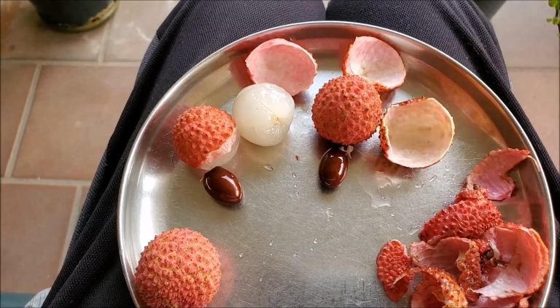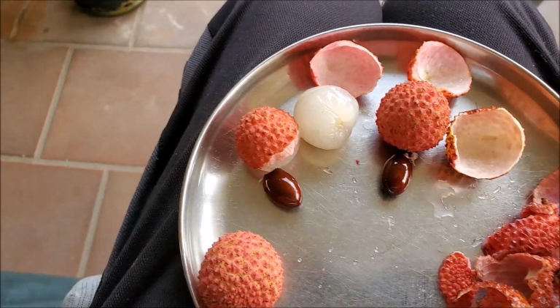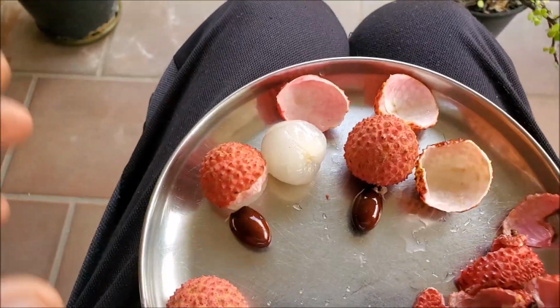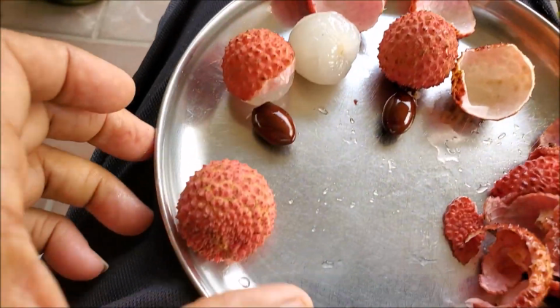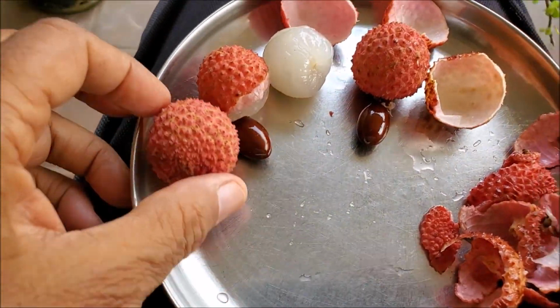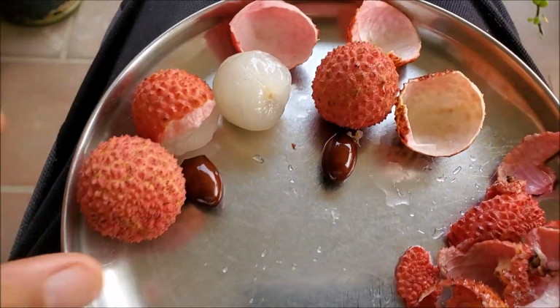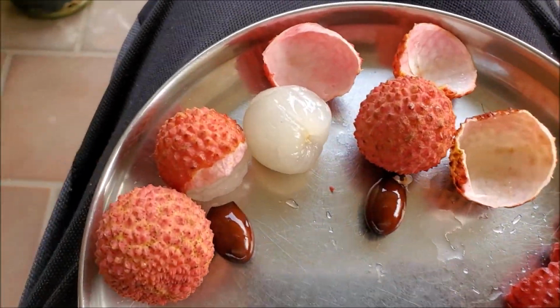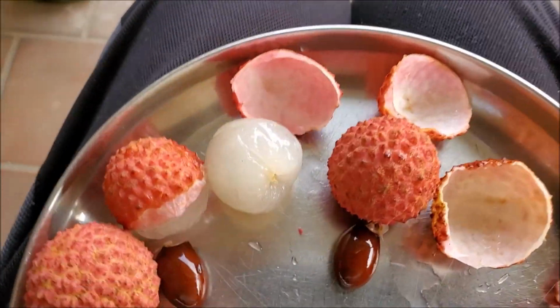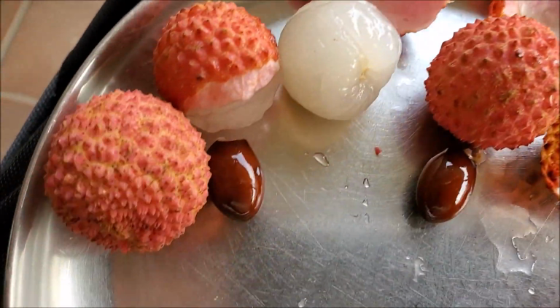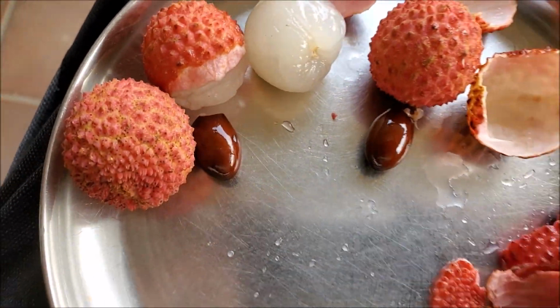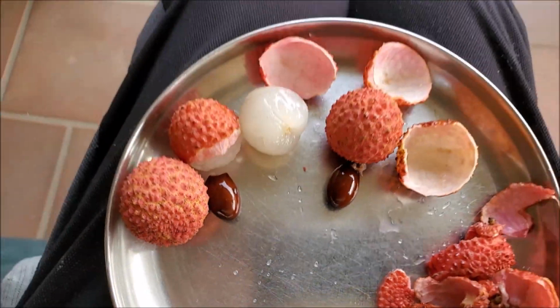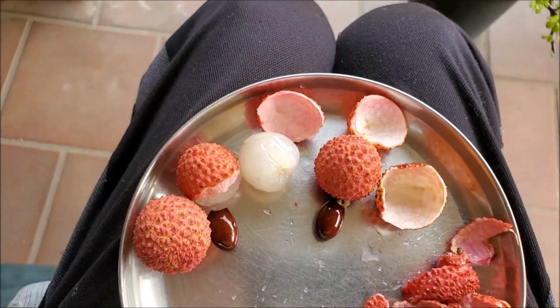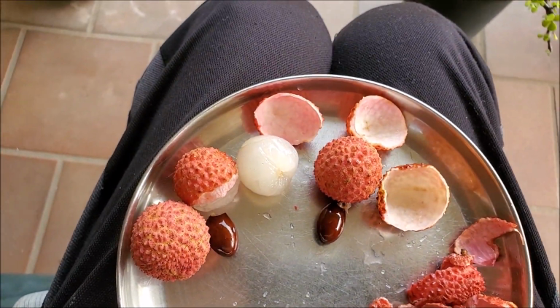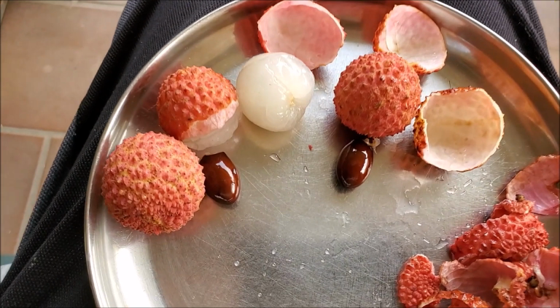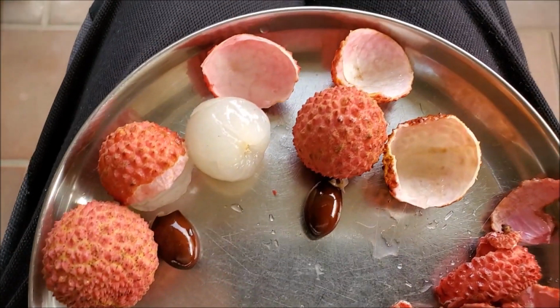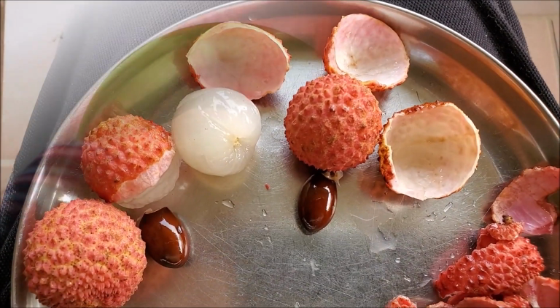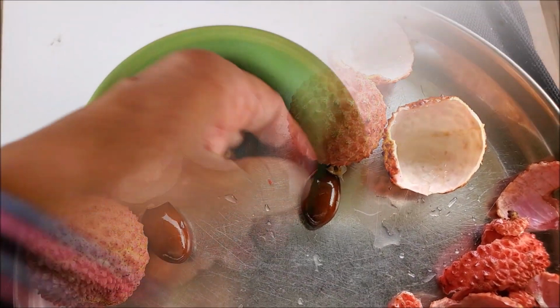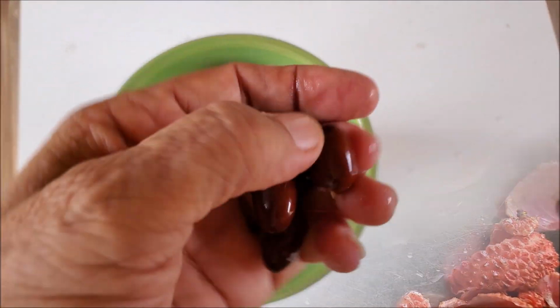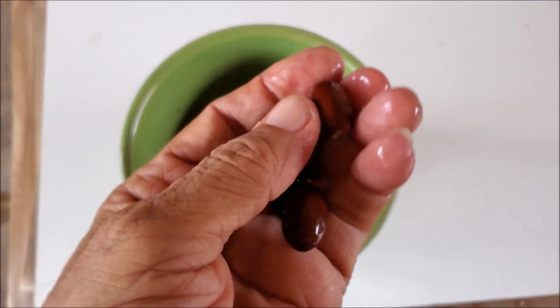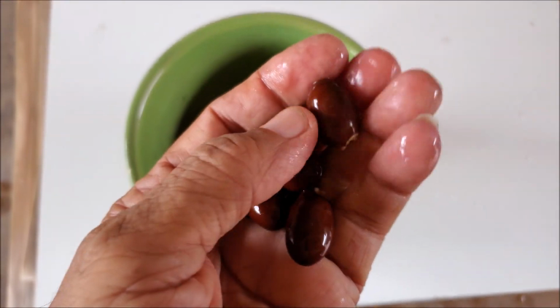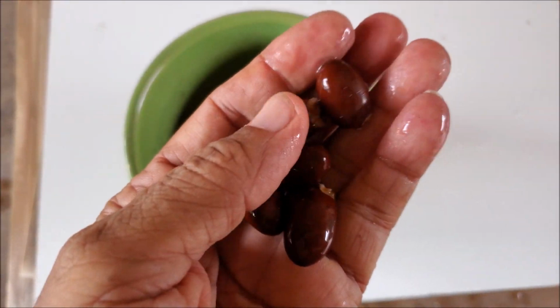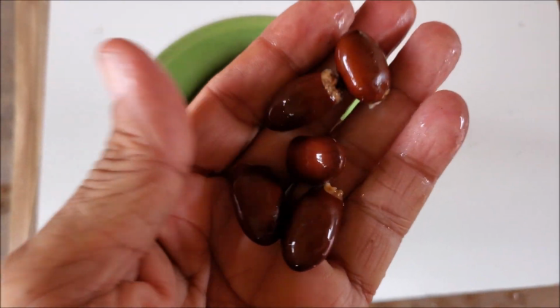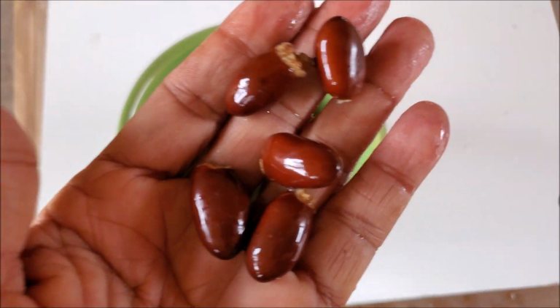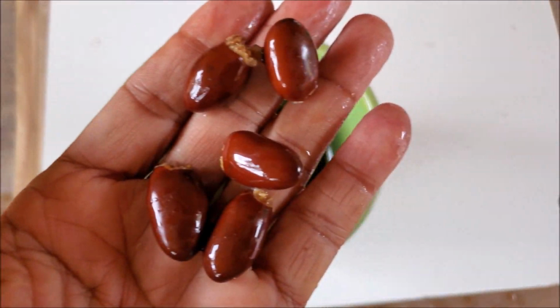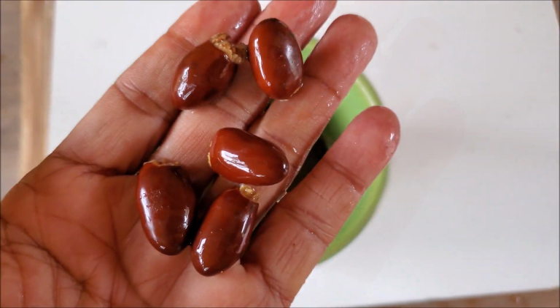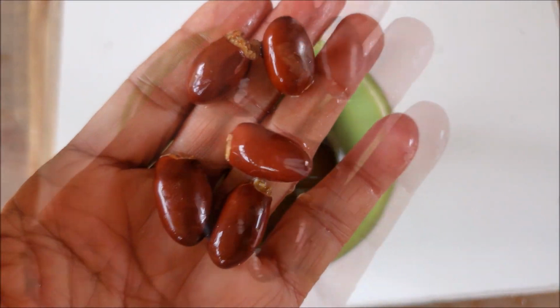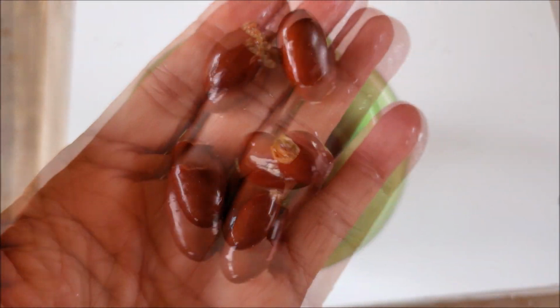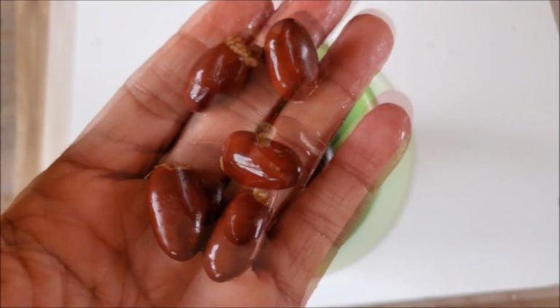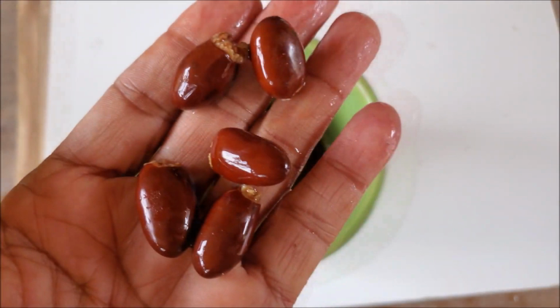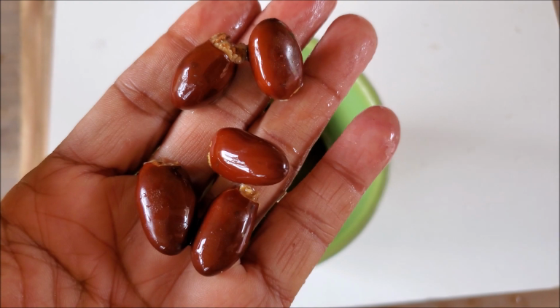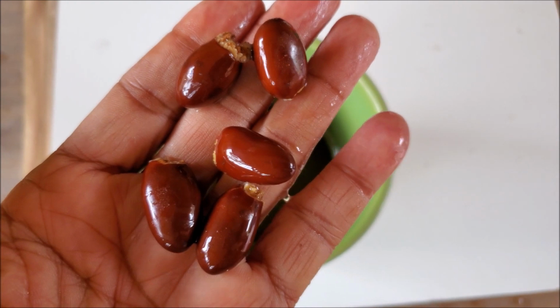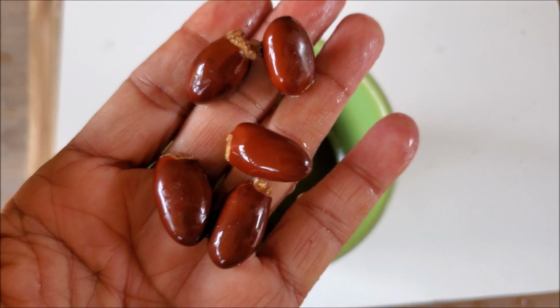Wash the seeds and soak them in water for 3 days before planting. Discard any seeds that are floating because they are light and not good for germination.